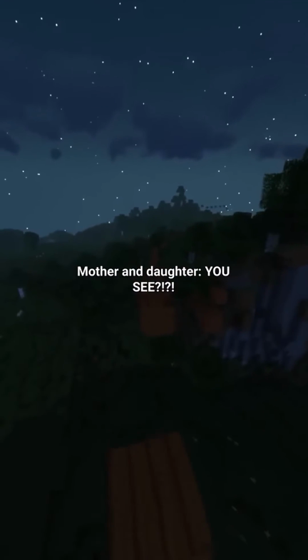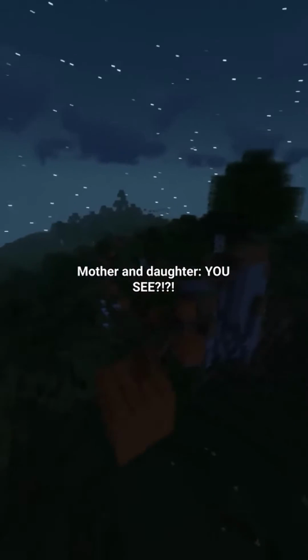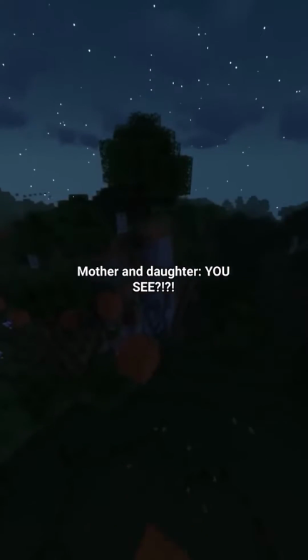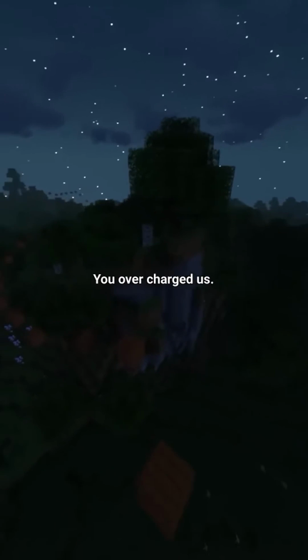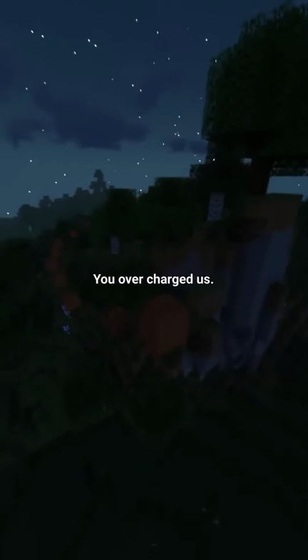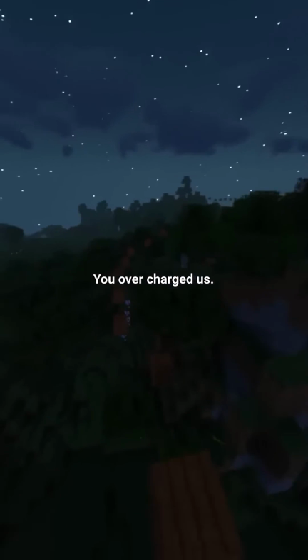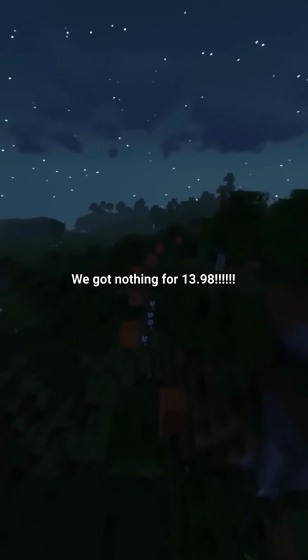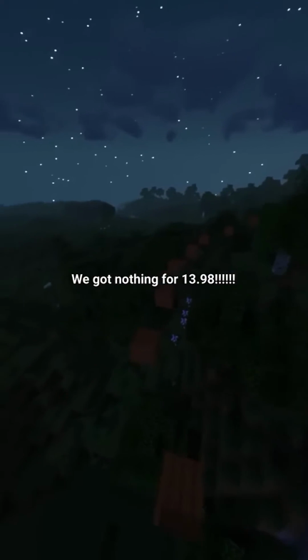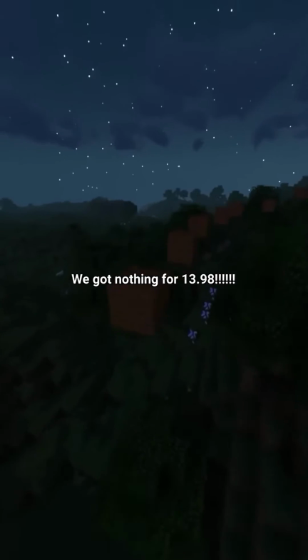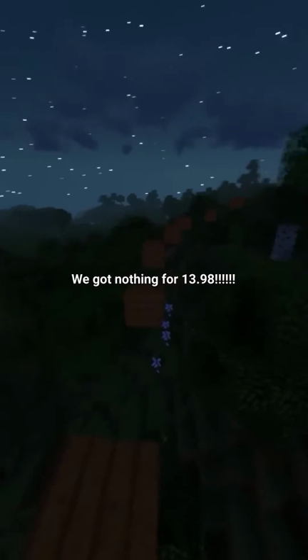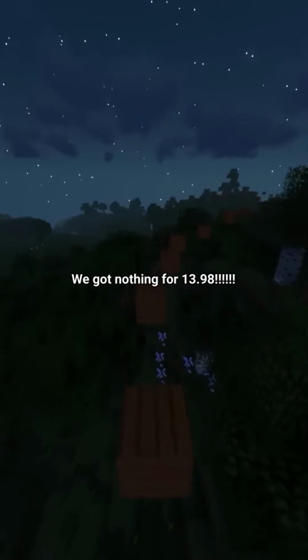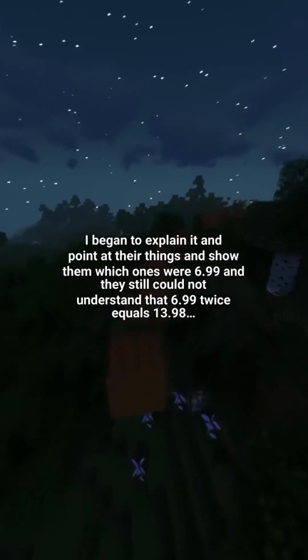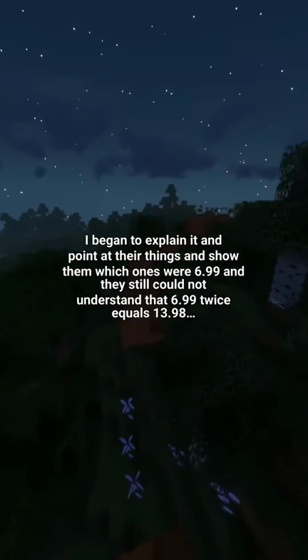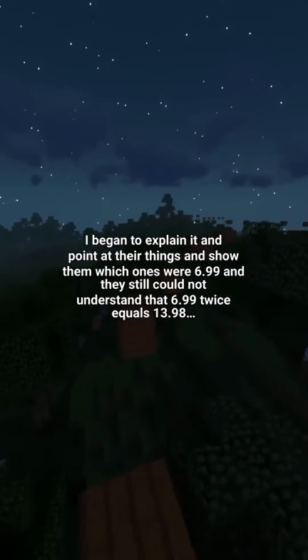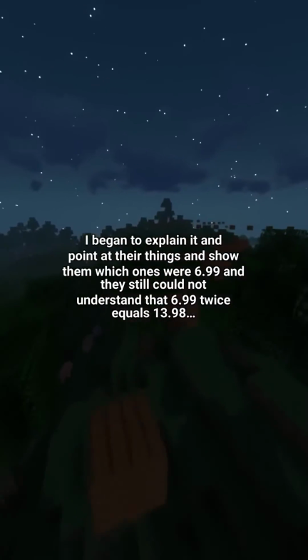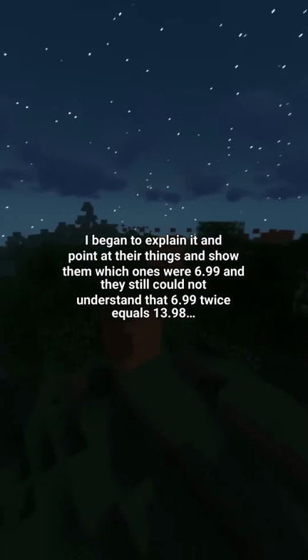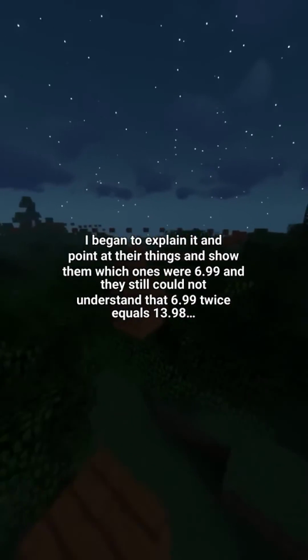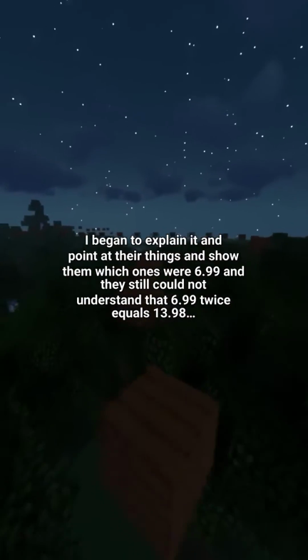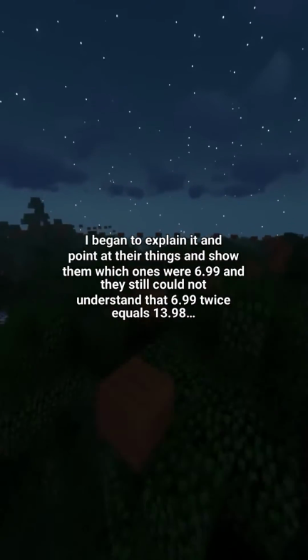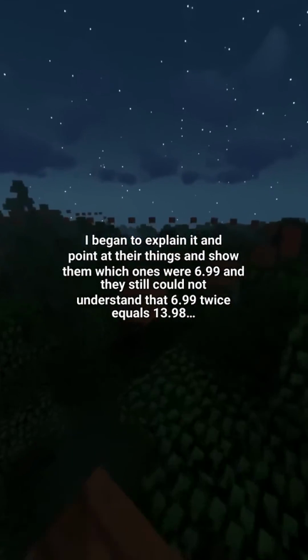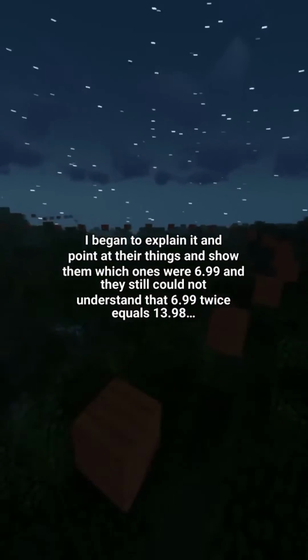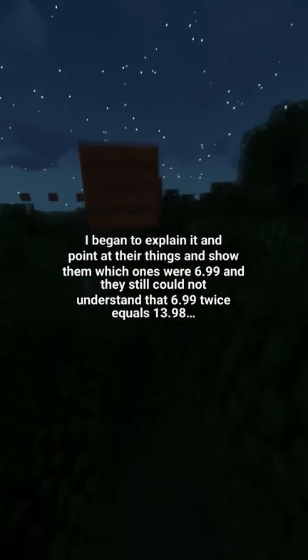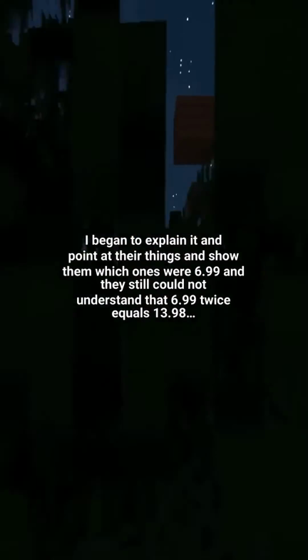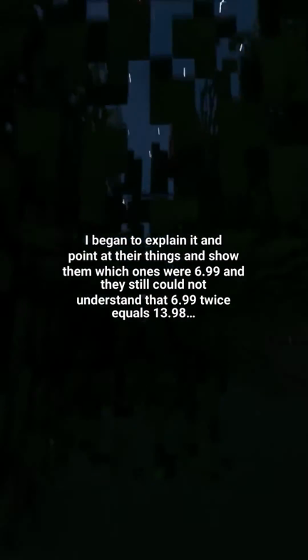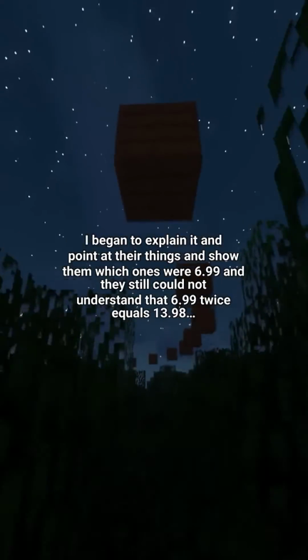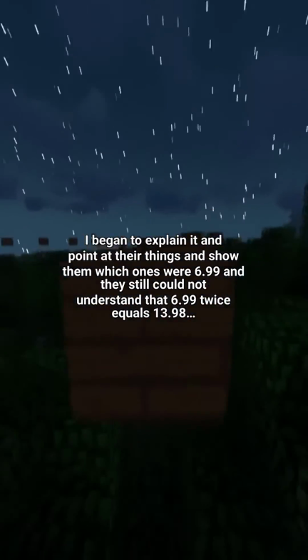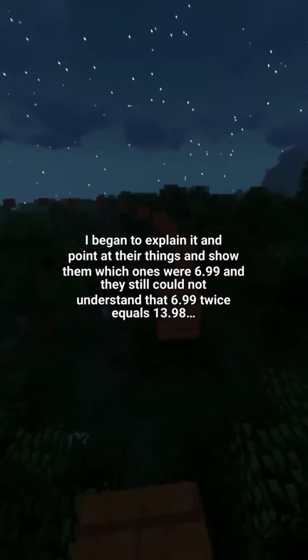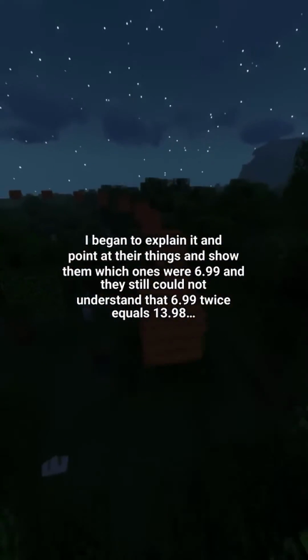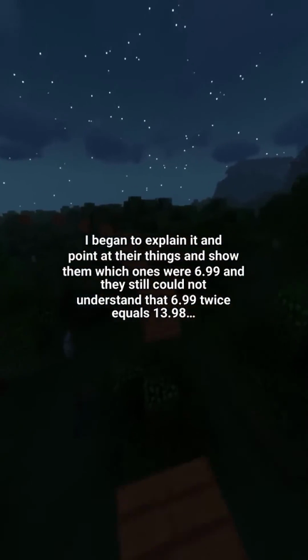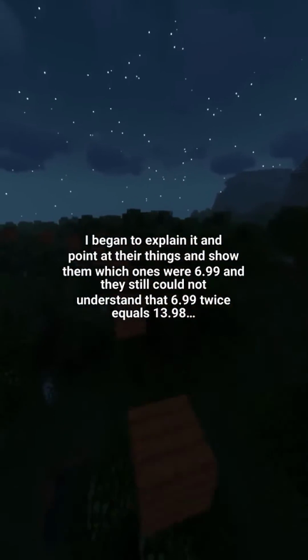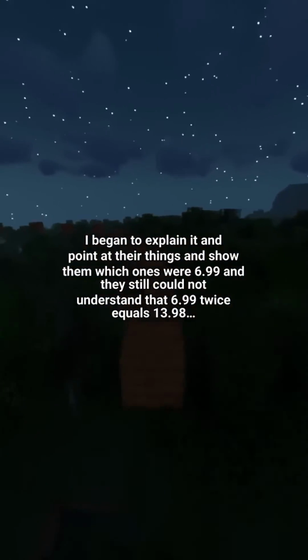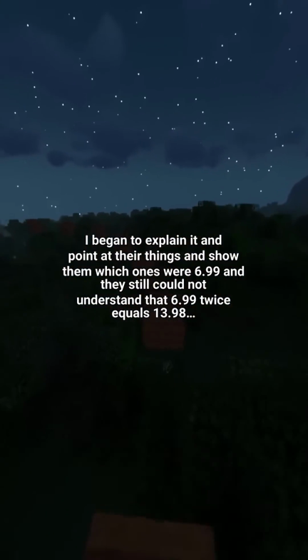The mother and daughter said I overcharged them and that they got nothing for 13.98. I began to explain it, pointing at their items and showing them which ones were 6.99, but they still could not understand that 6.99 twice equals 13.98.